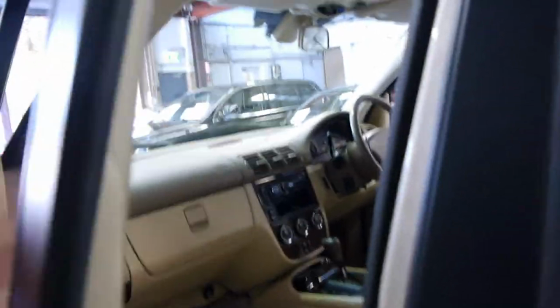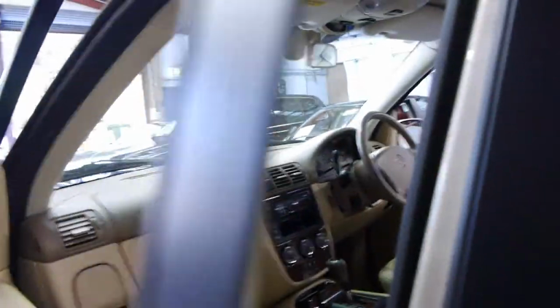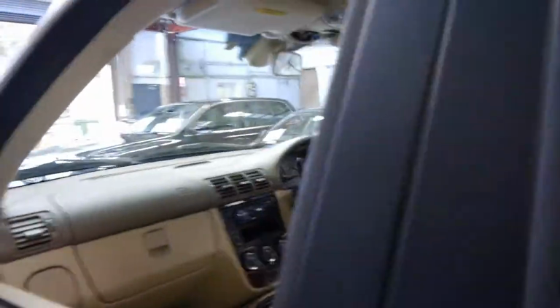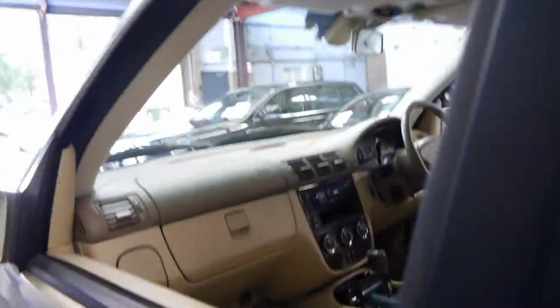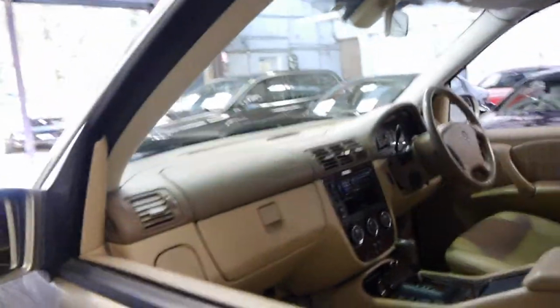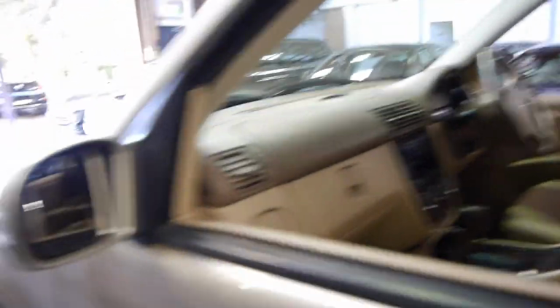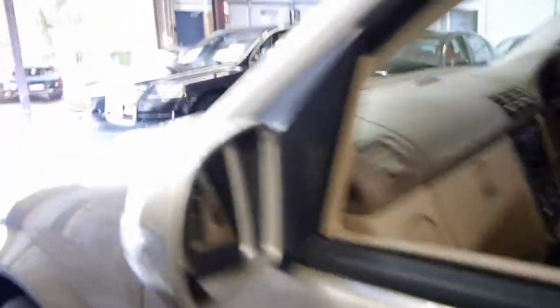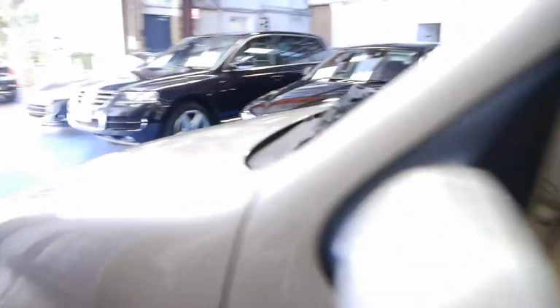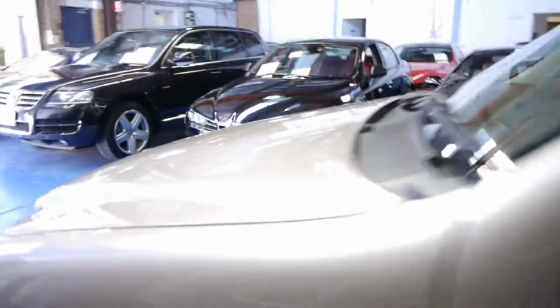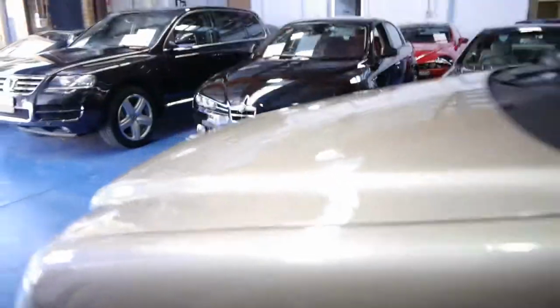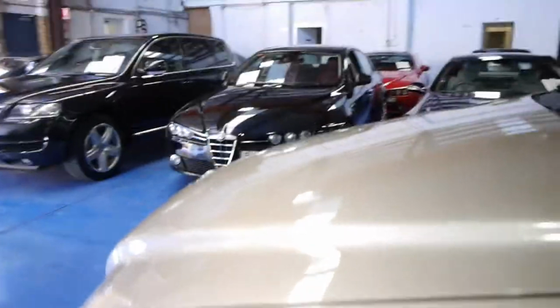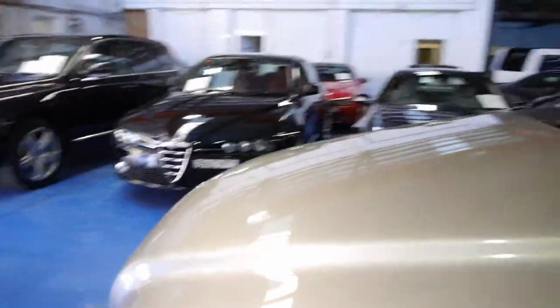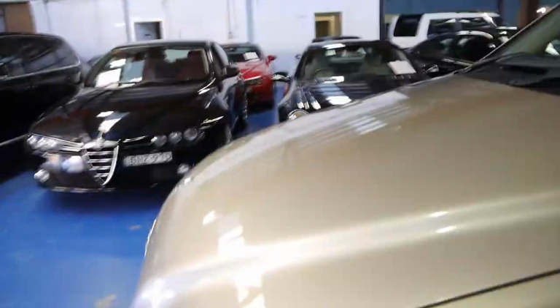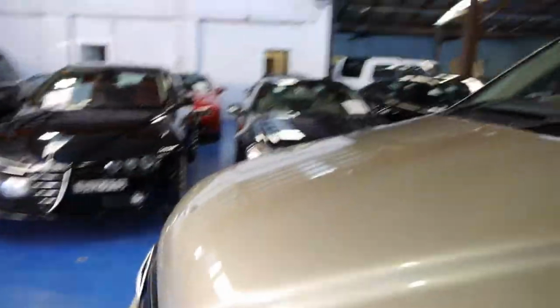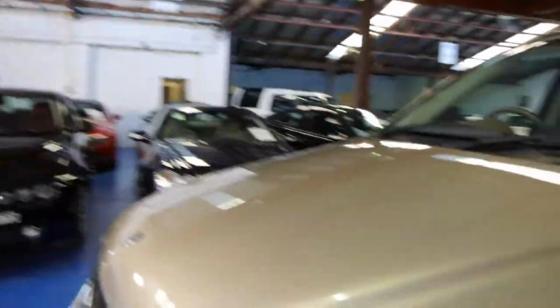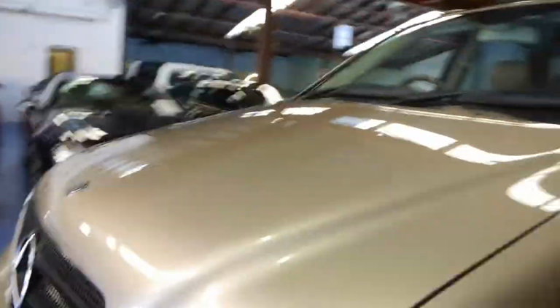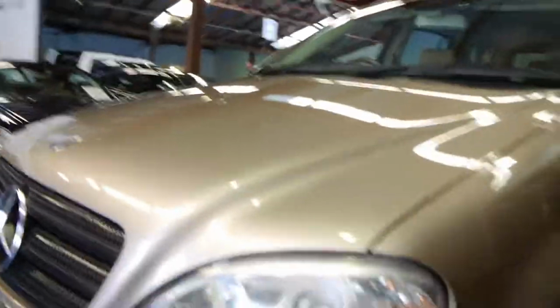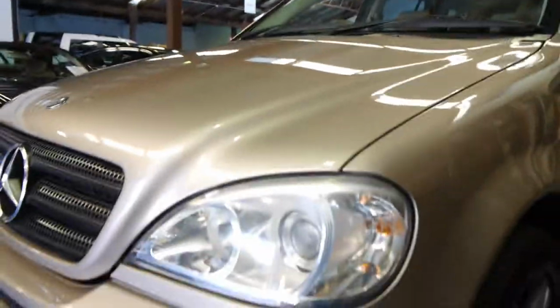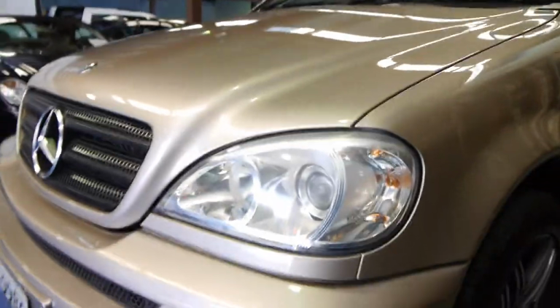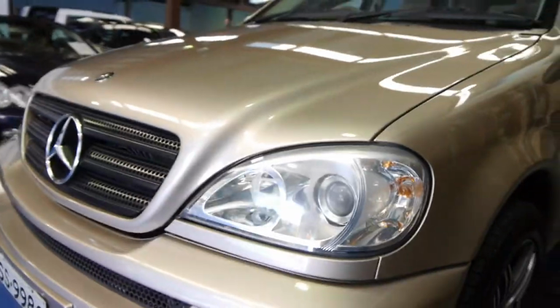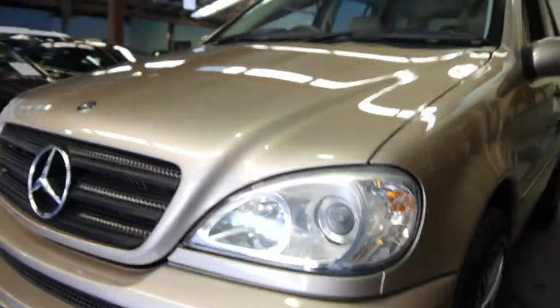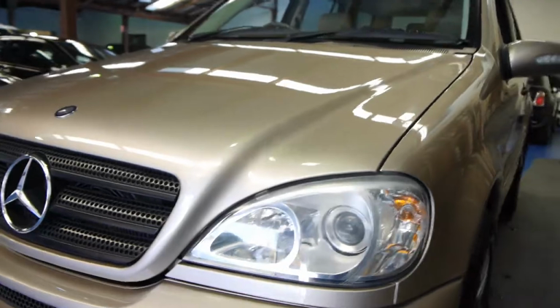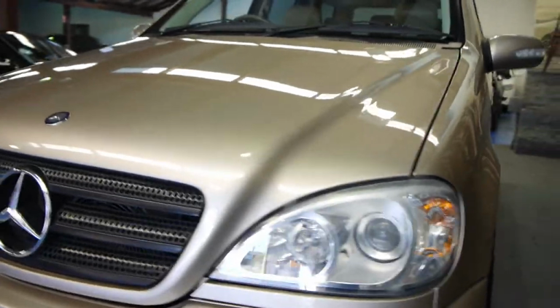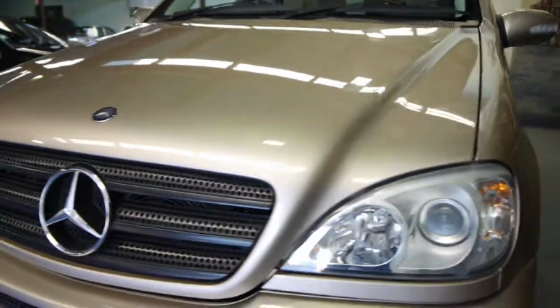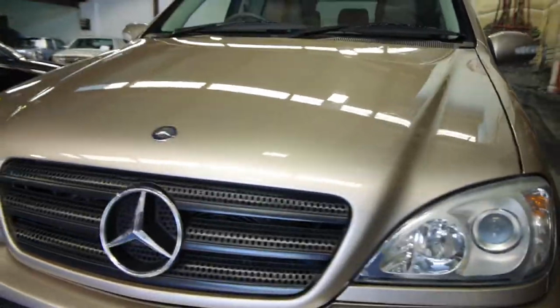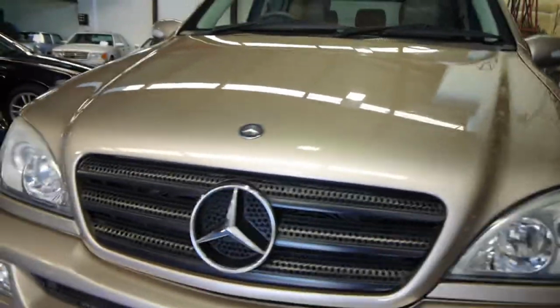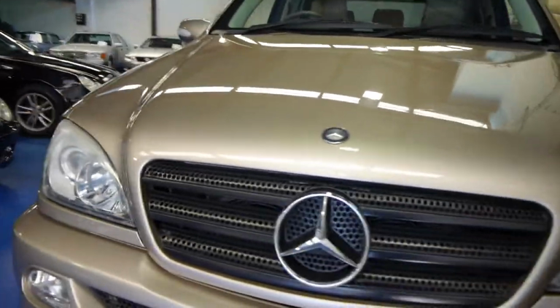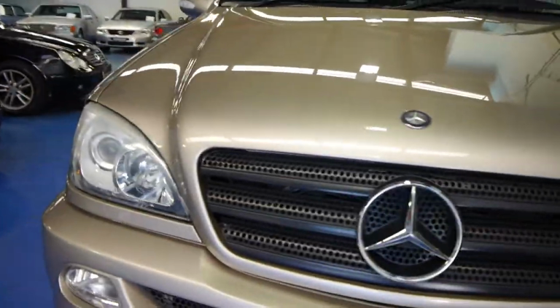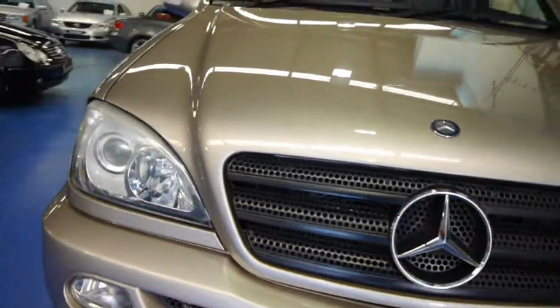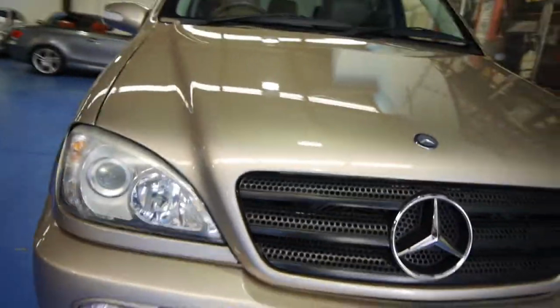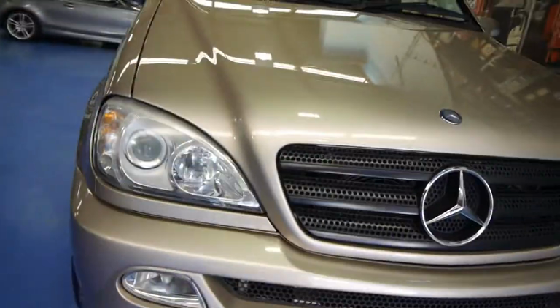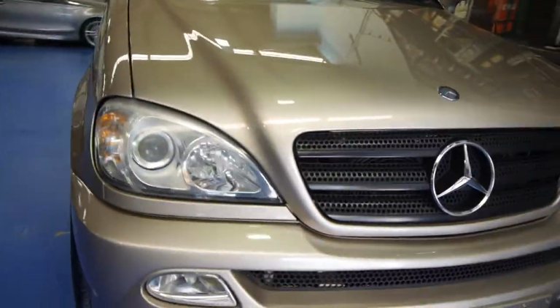These do have electric seats also. Another thing with these cars is you can generally tell if they've been garaged. As you can see, the headlights are nice and clear. If they haven't been garaged, they tend to lose a bit of their colour, which this one obviously hasn't.